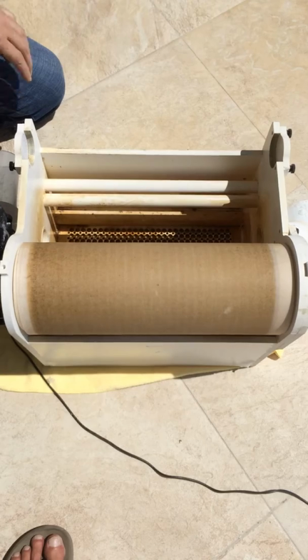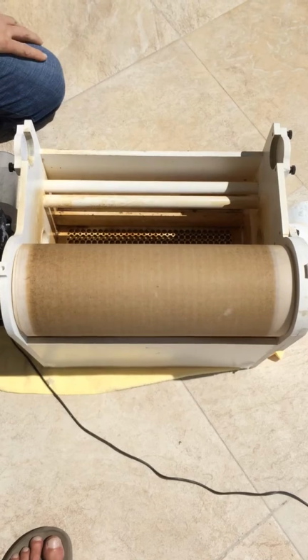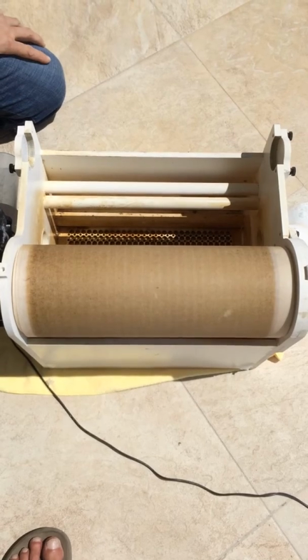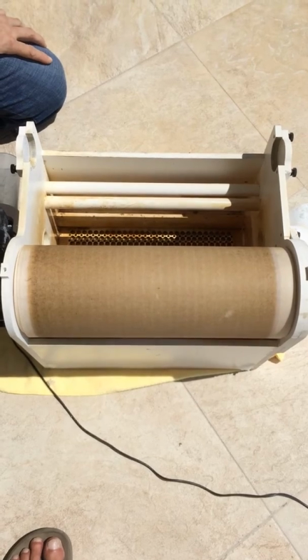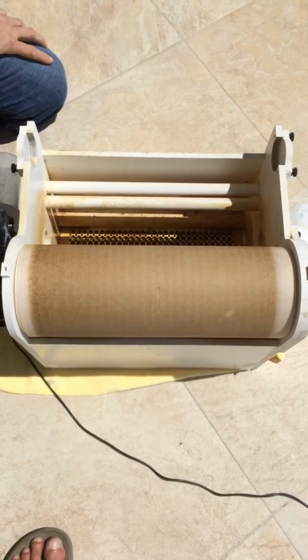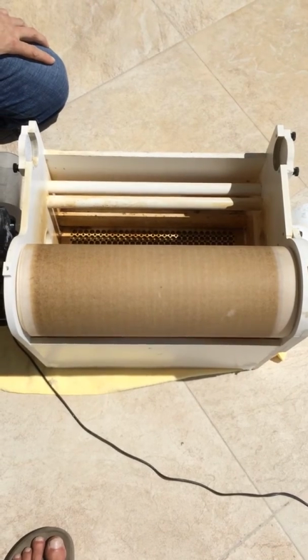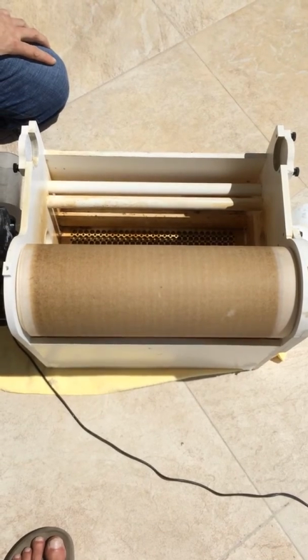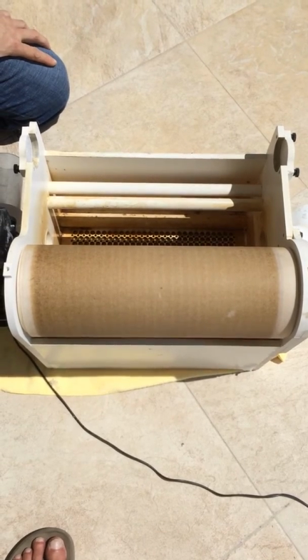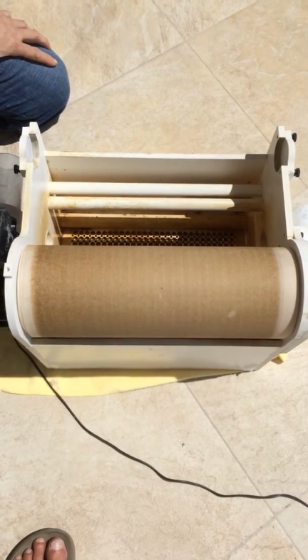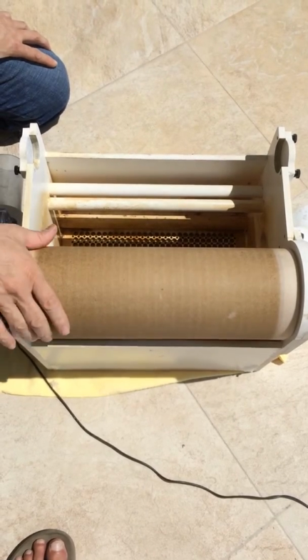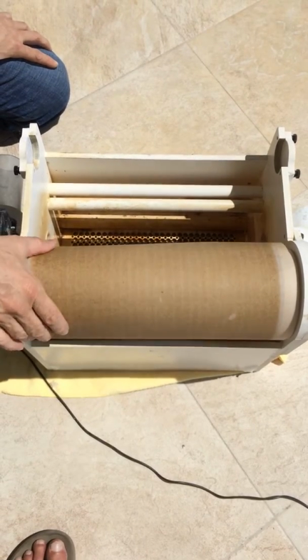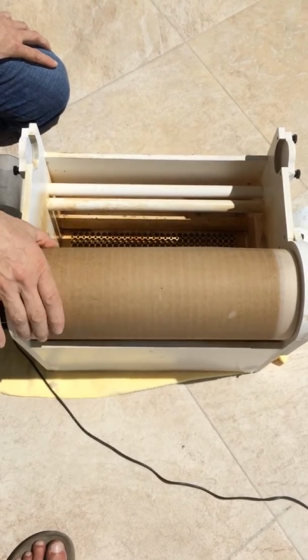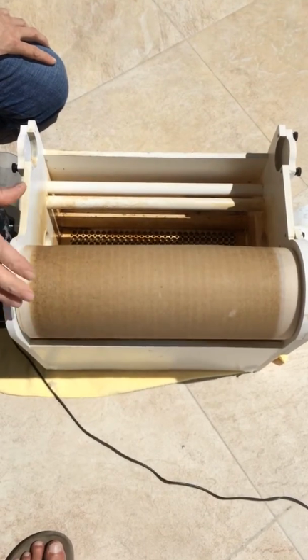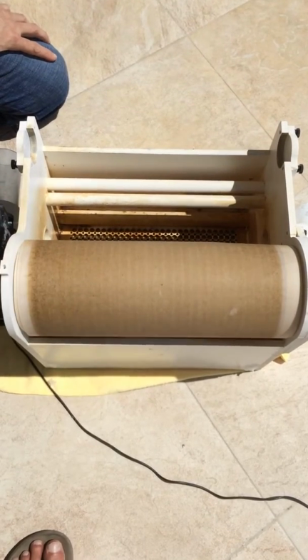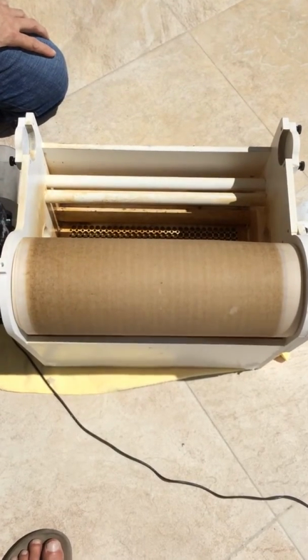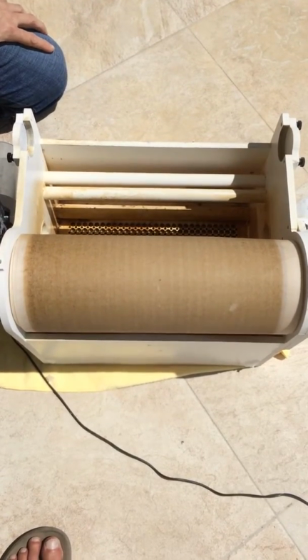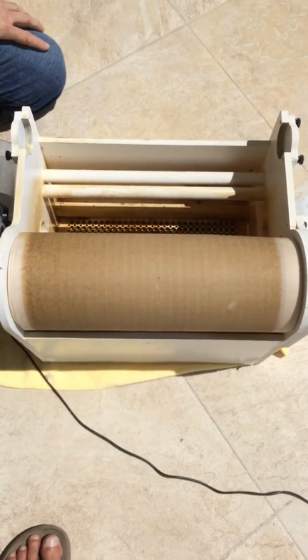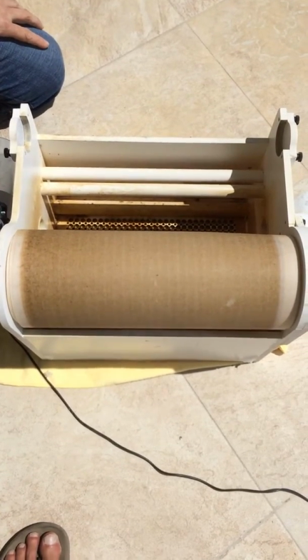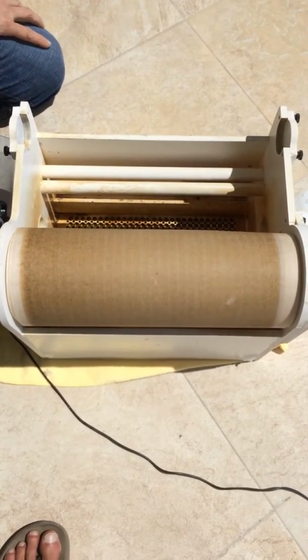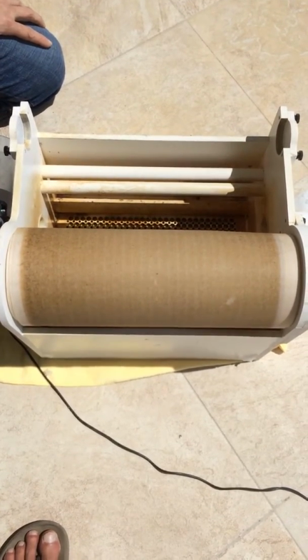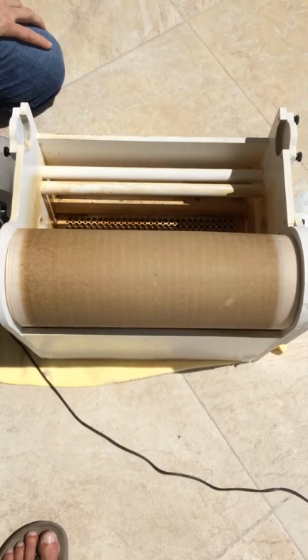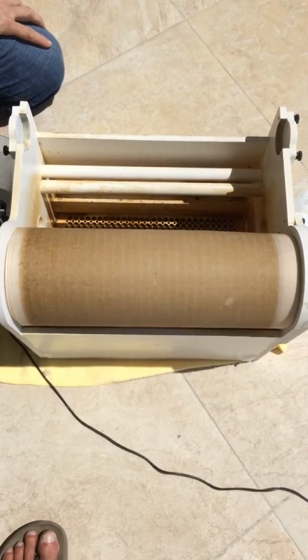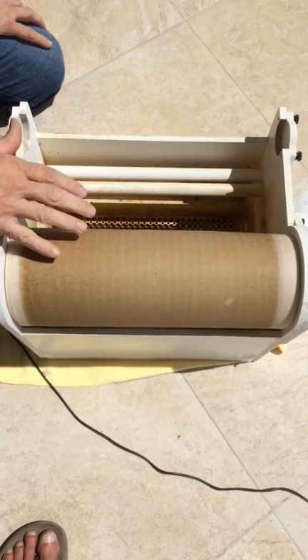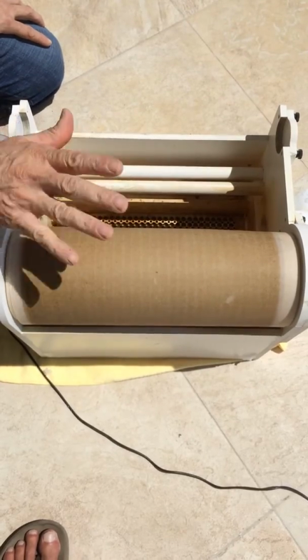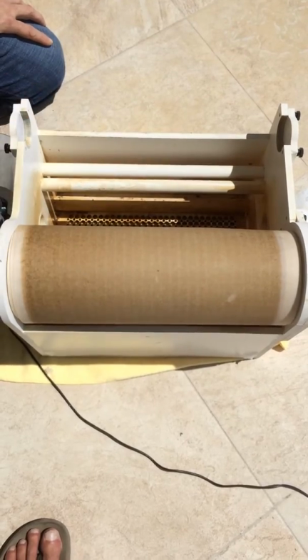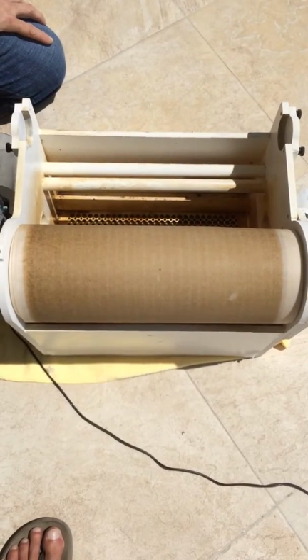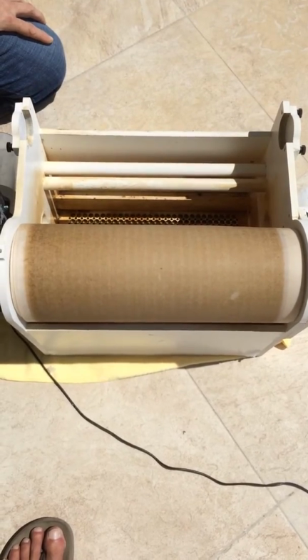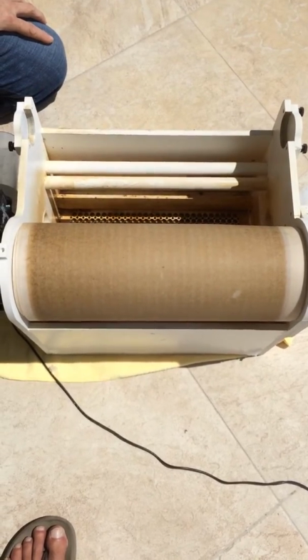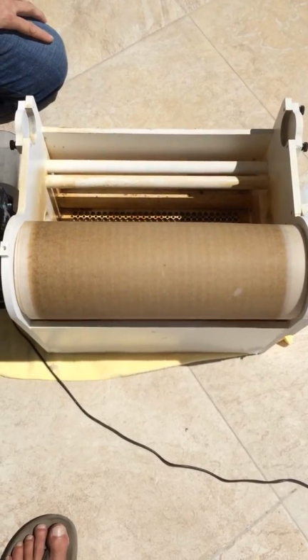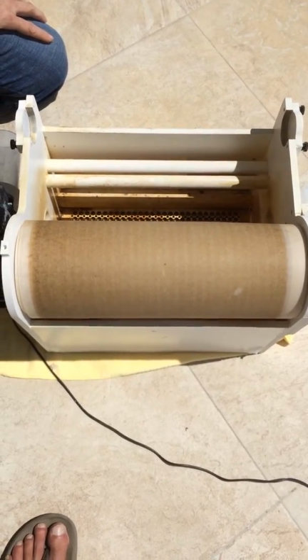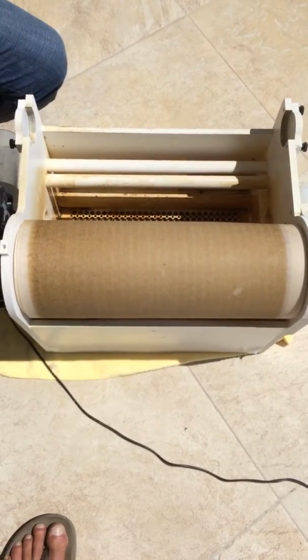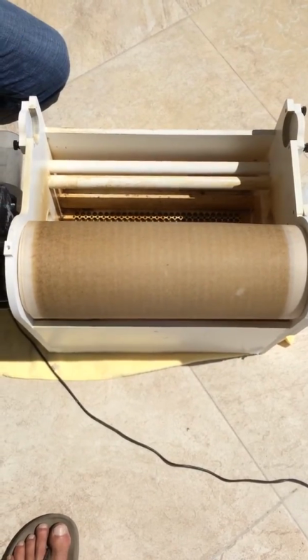We're going to change this filter cloth. It's 100 yards long and it's completely run out, so this is what you do.